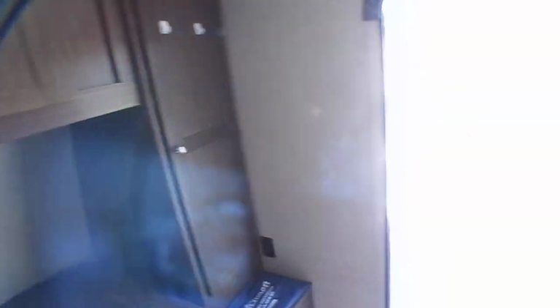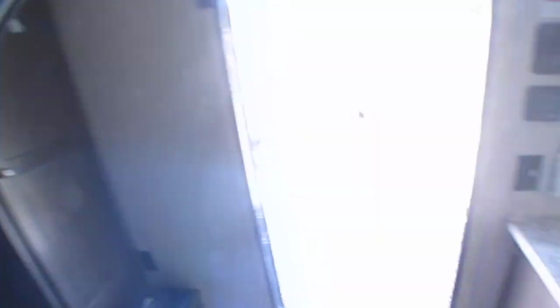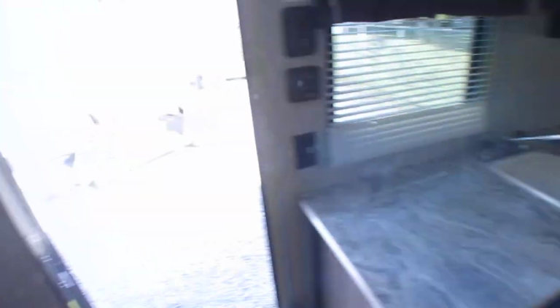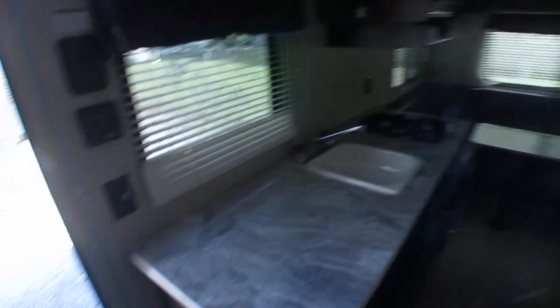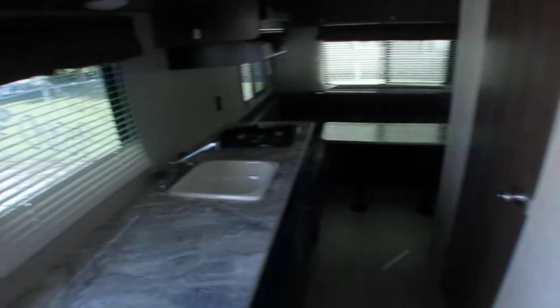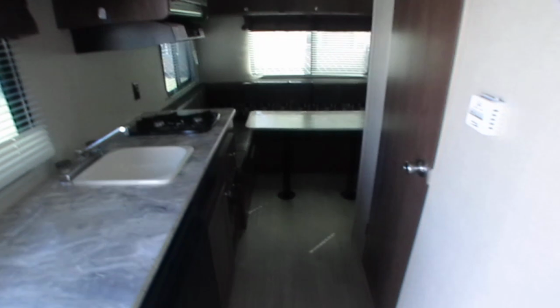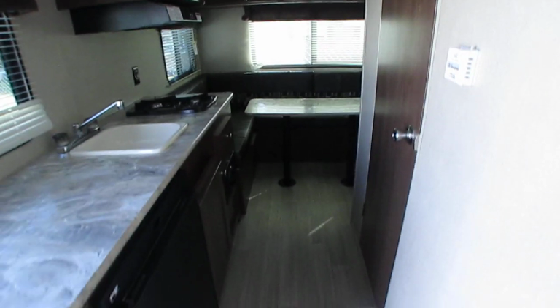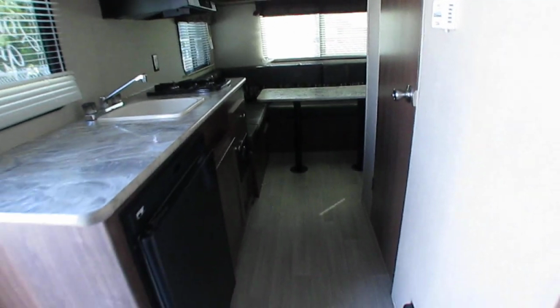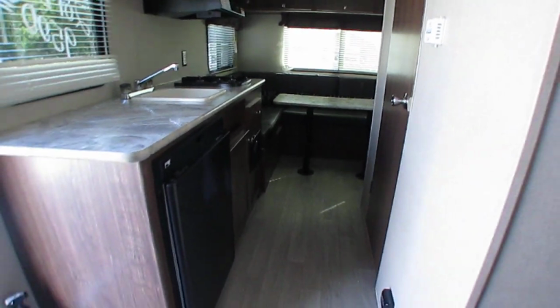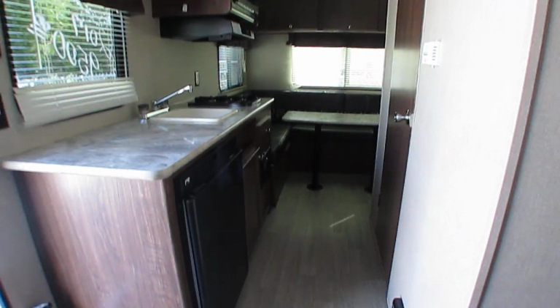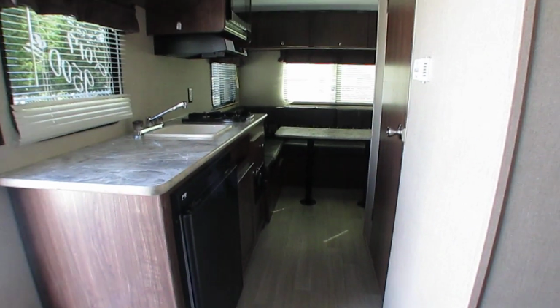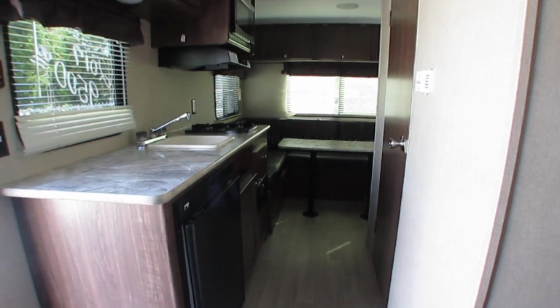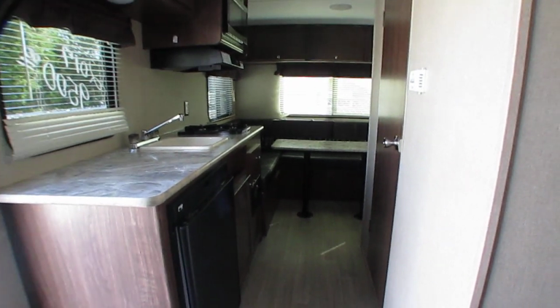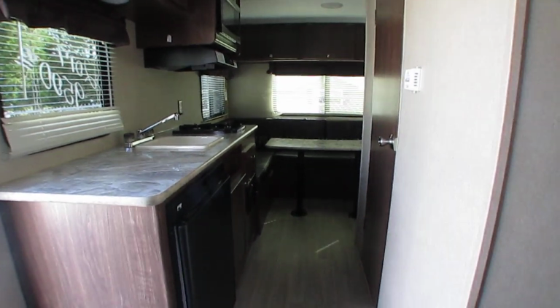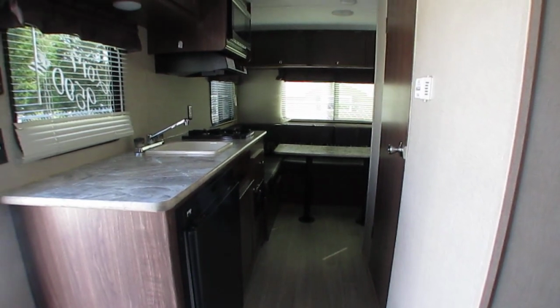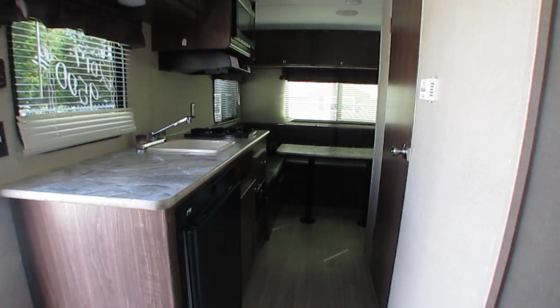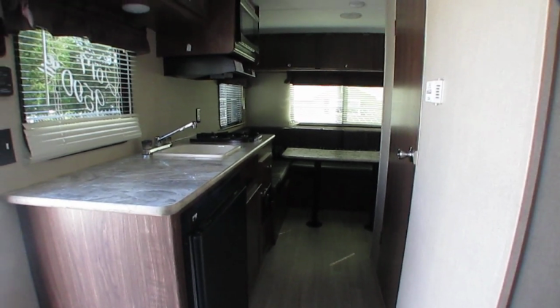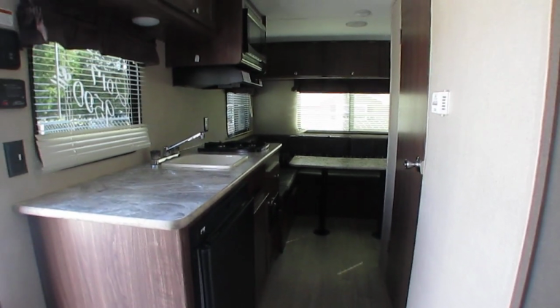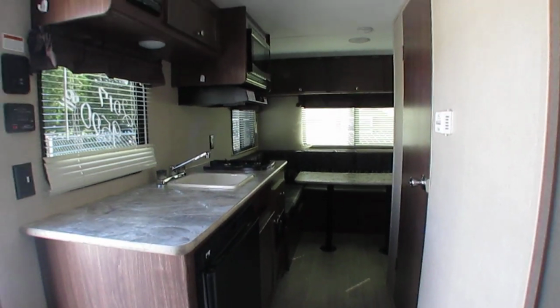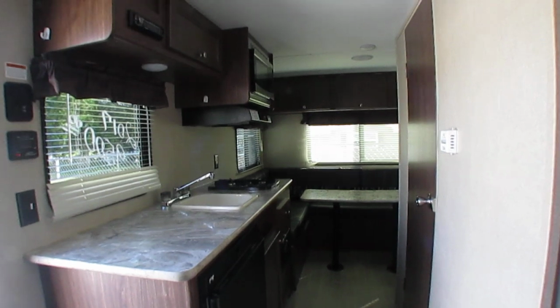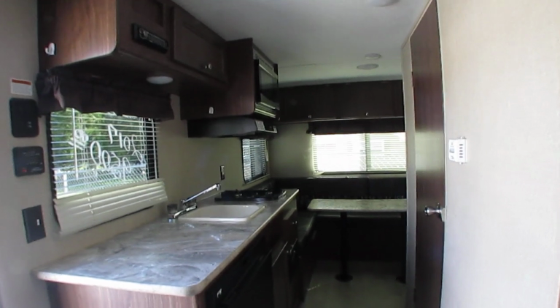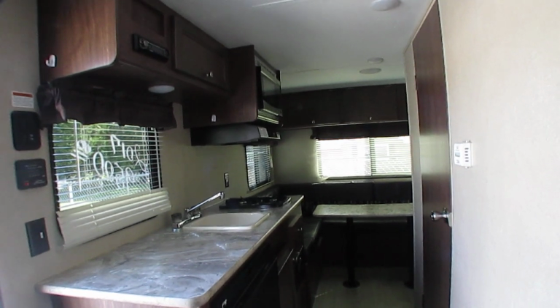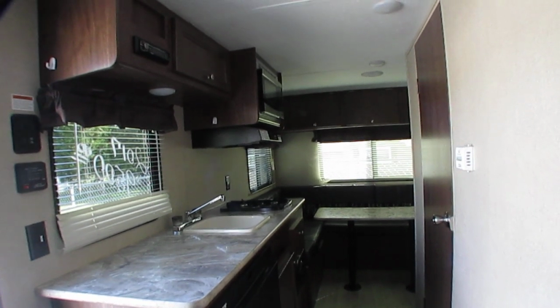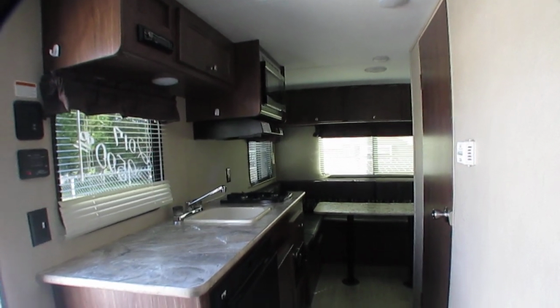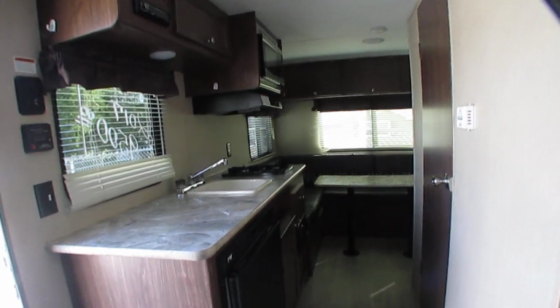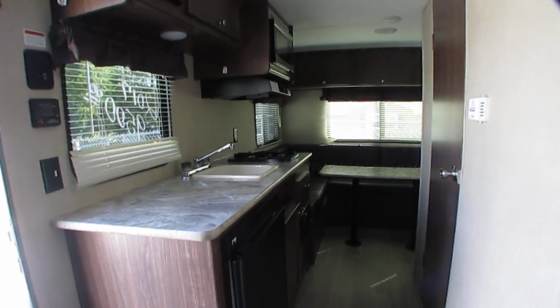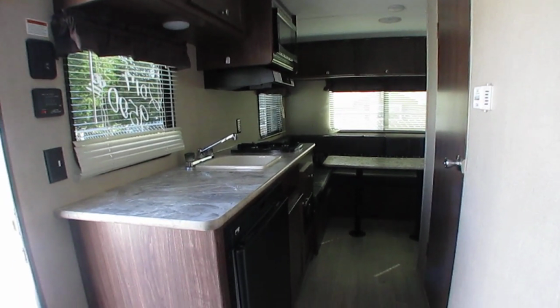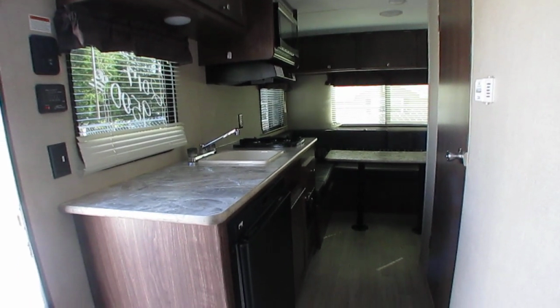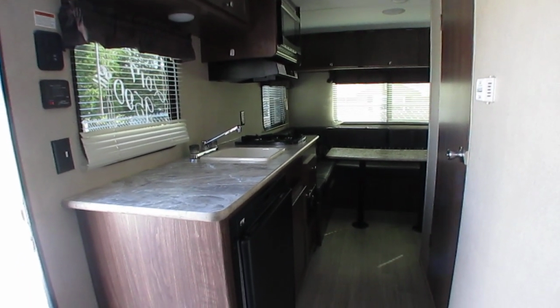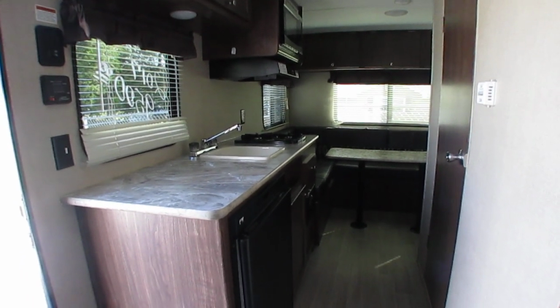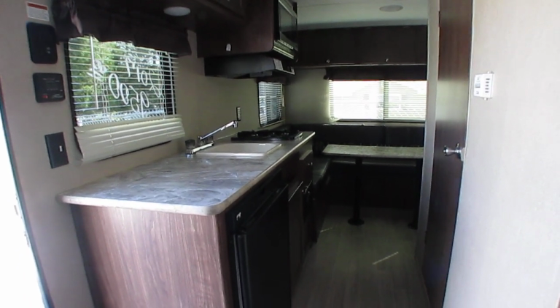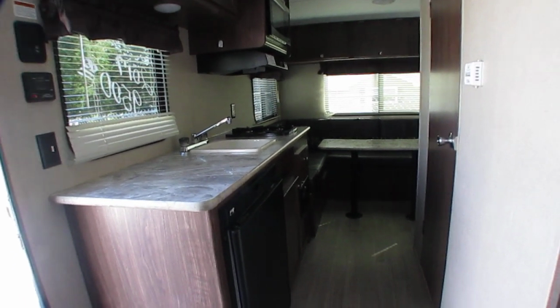Folks, lightweight camper — small, easy to use, simple. Nothing real complicated, especially if you're a first-time camper shopper. You'll appreciate how easy it is to use this little camper.